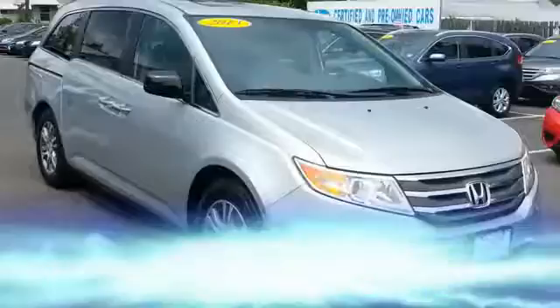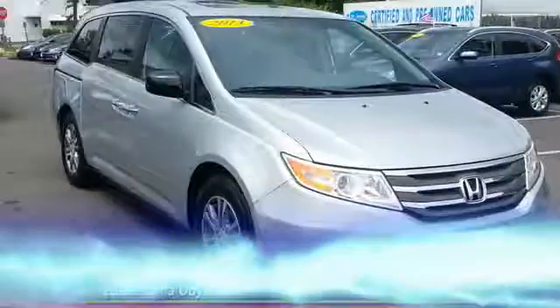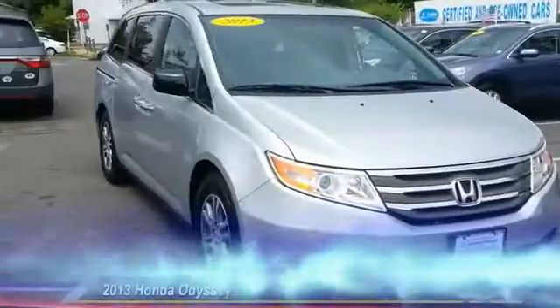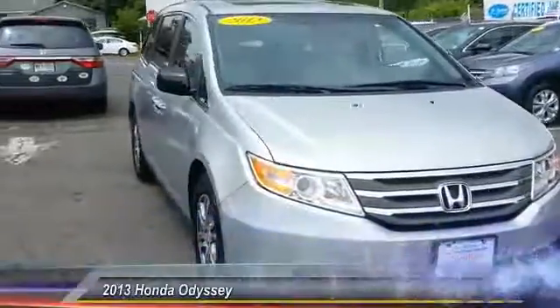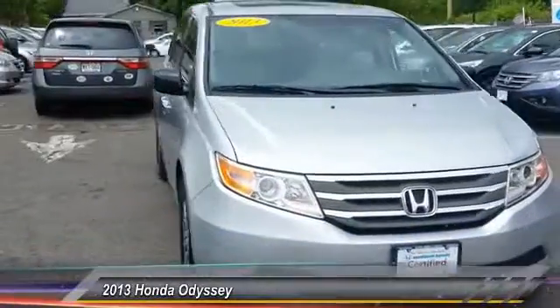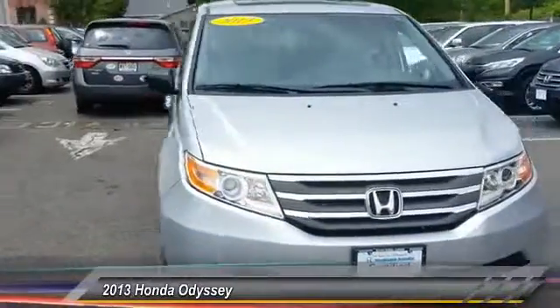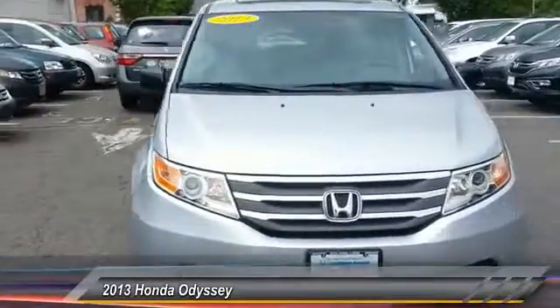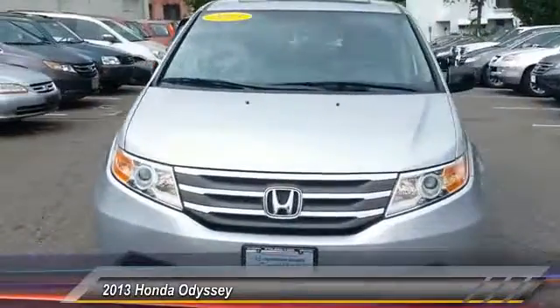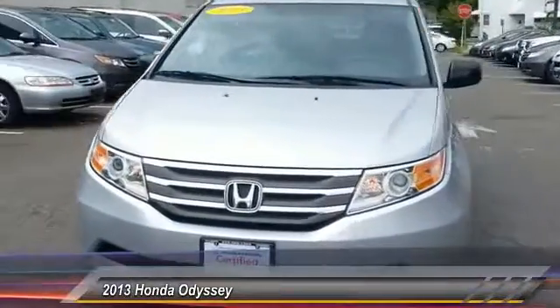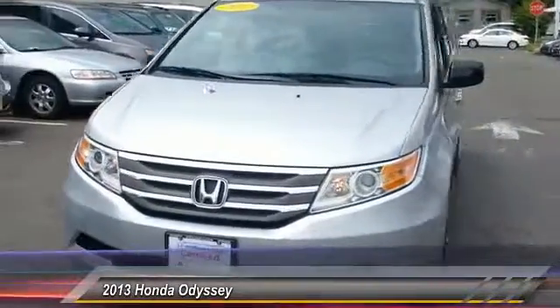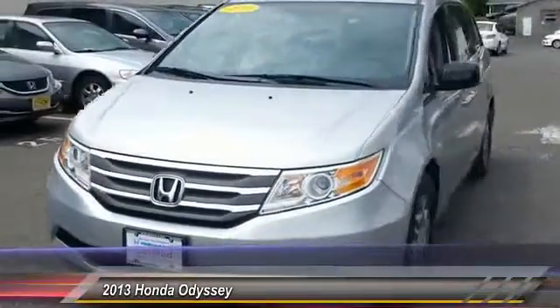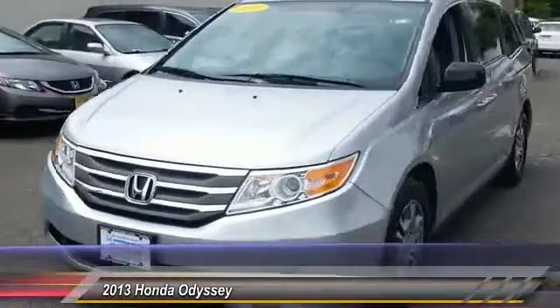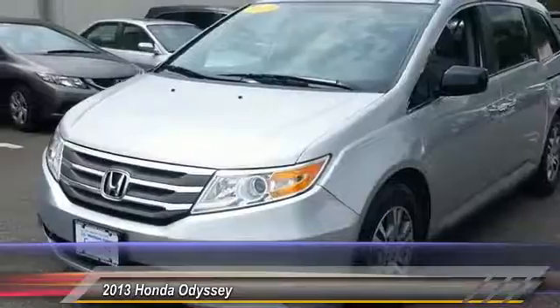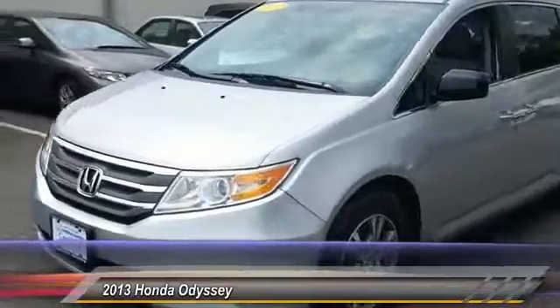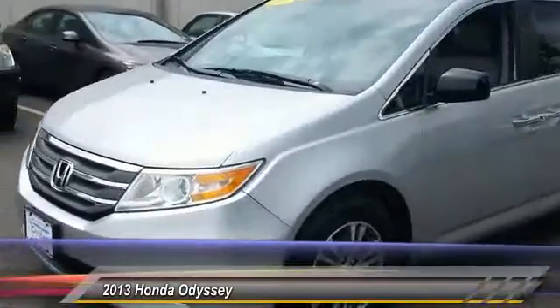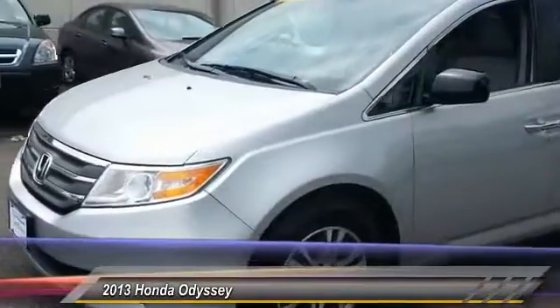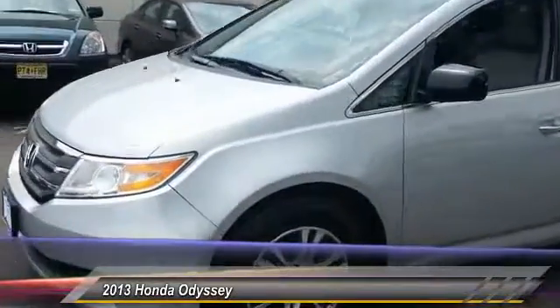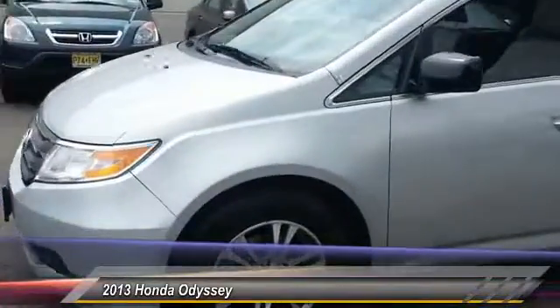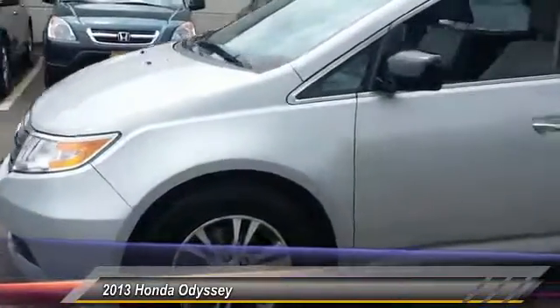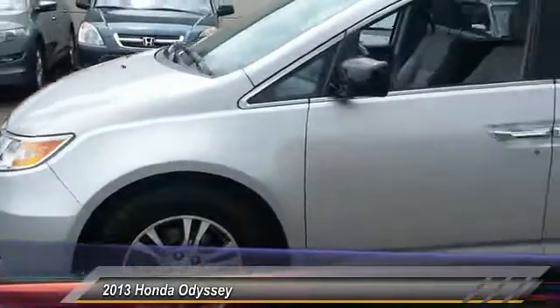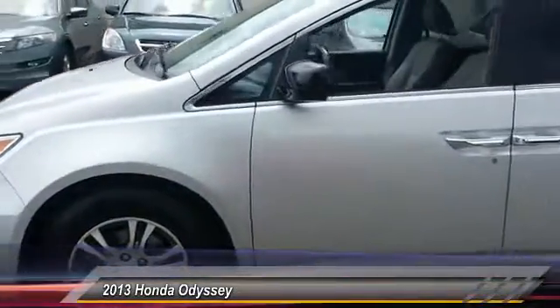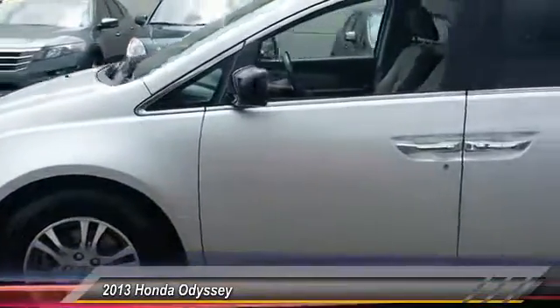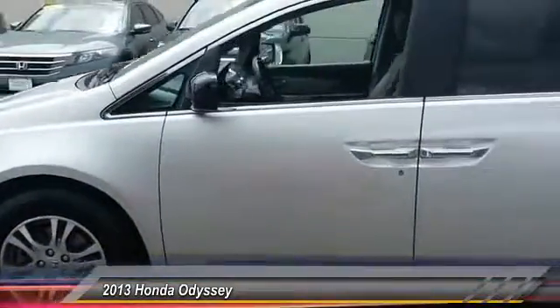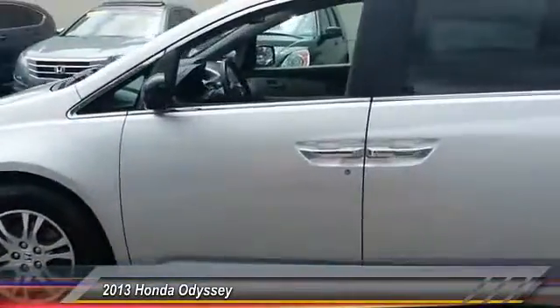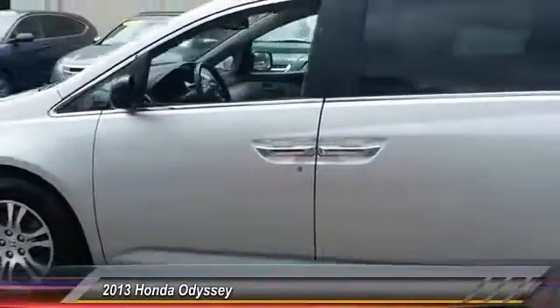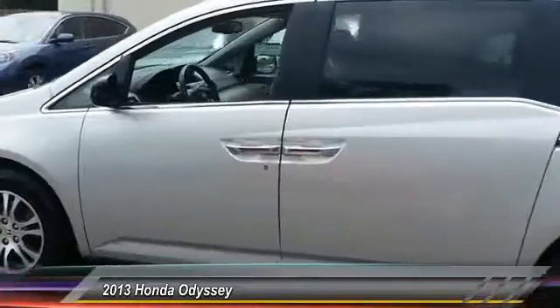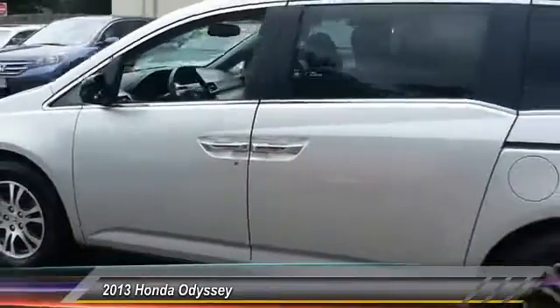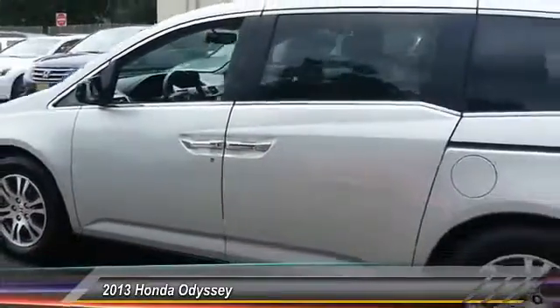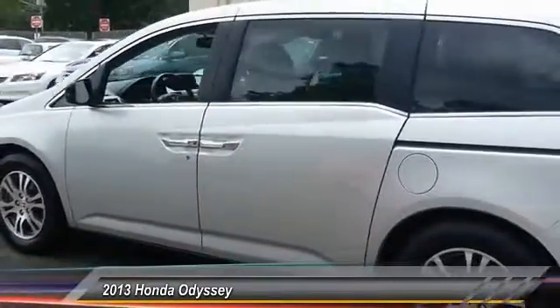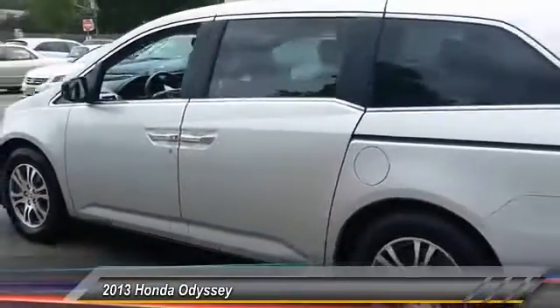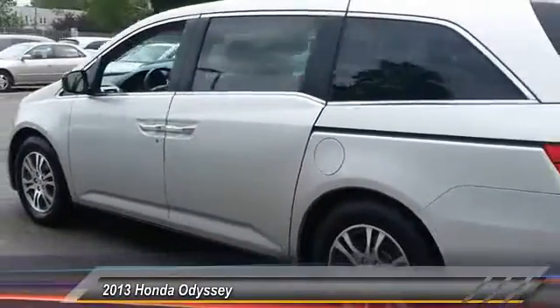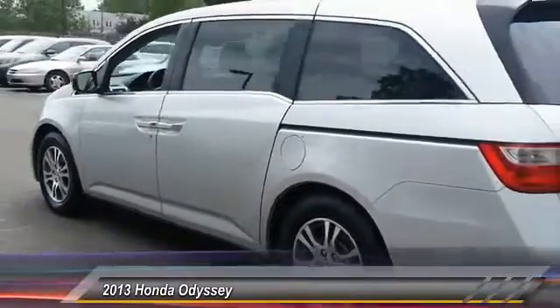The 2013 Odyssey. The Honda Odyssey is a showcase of distinguished style, captivating technology and advanced safety features. A must for all families and is priced below $30,000.